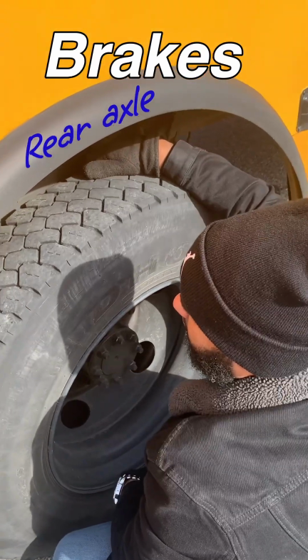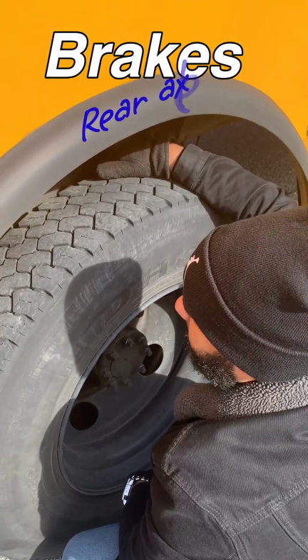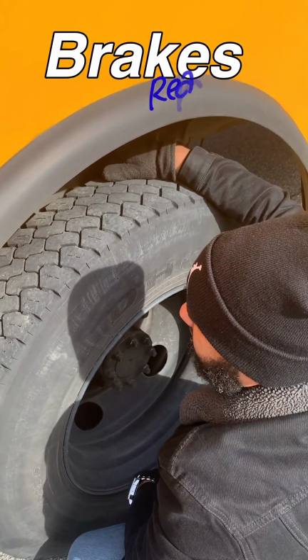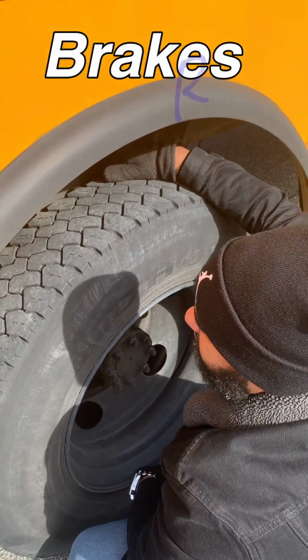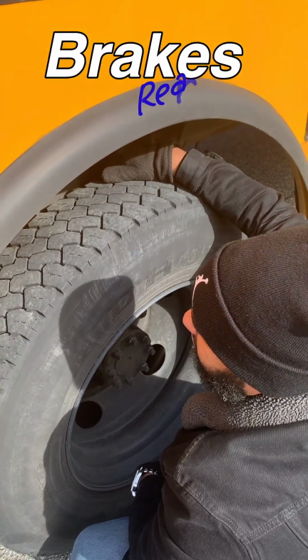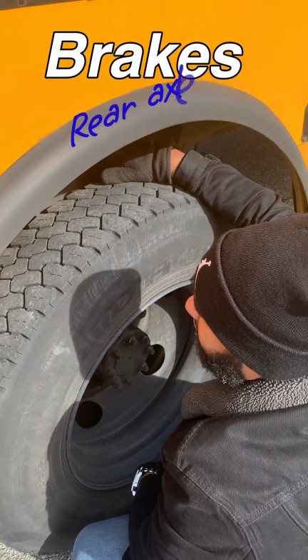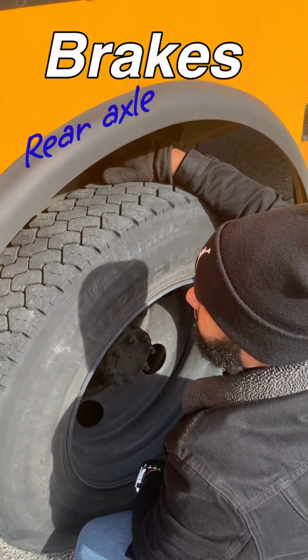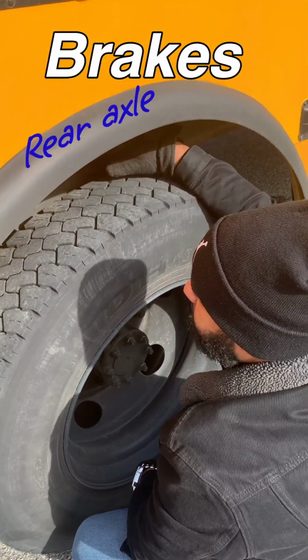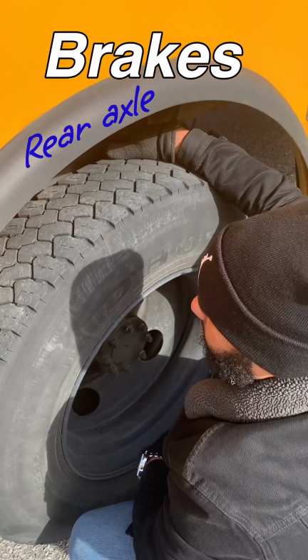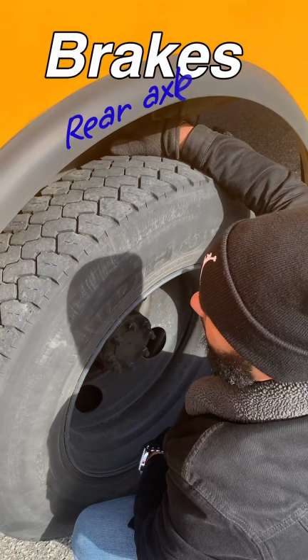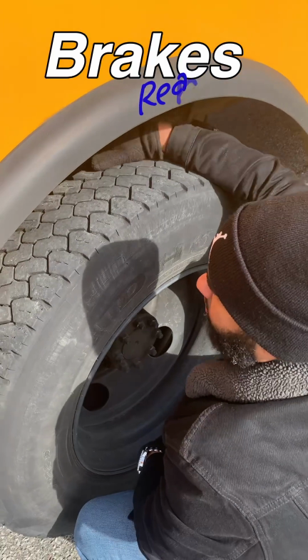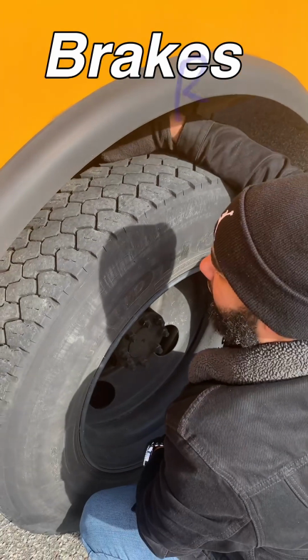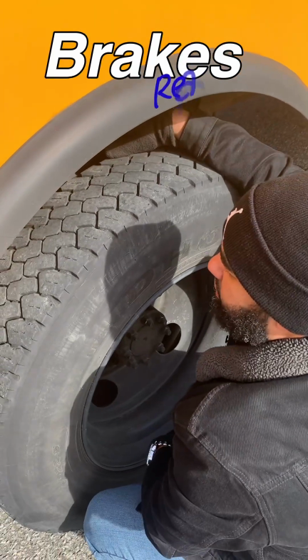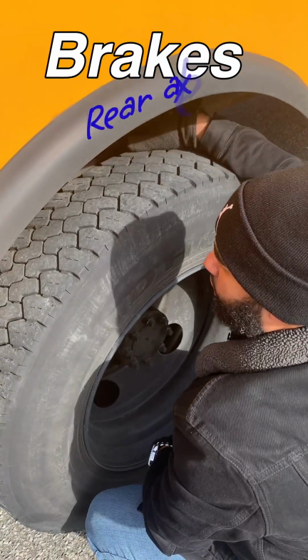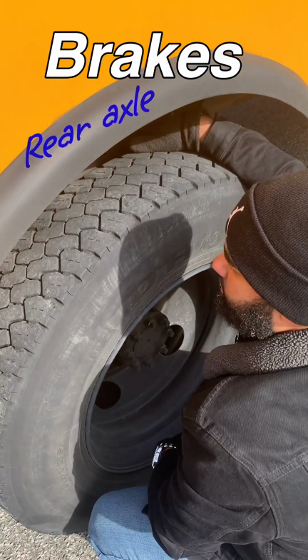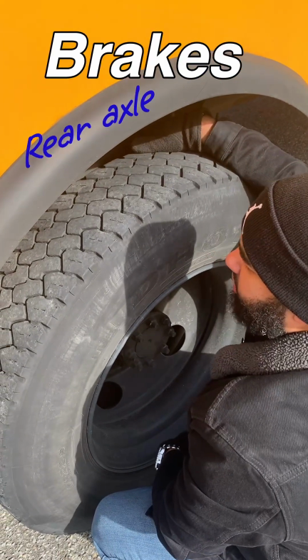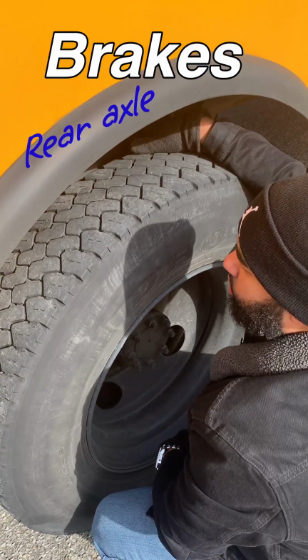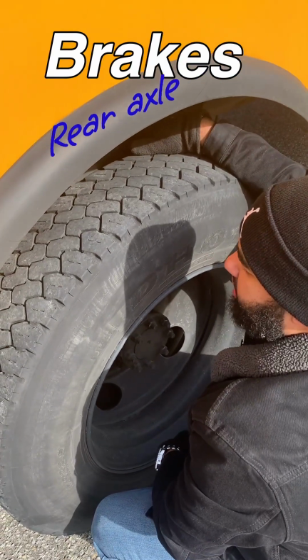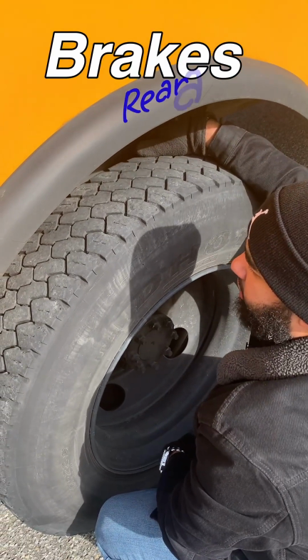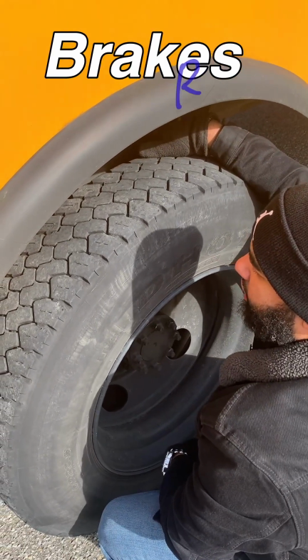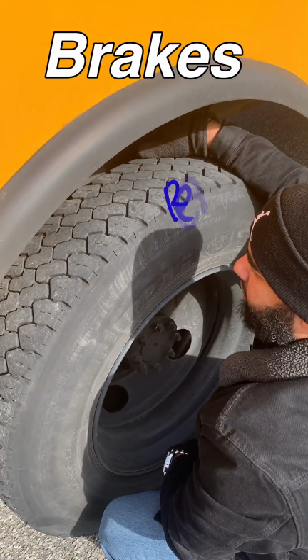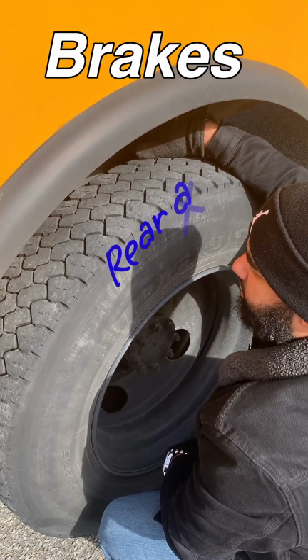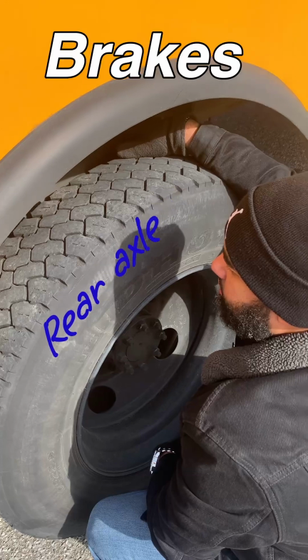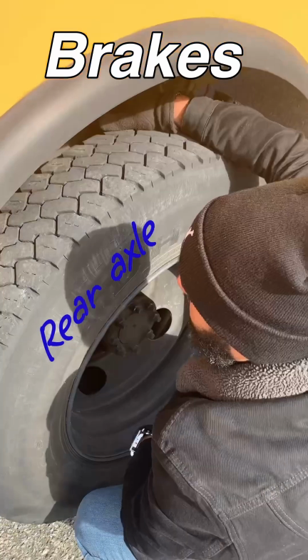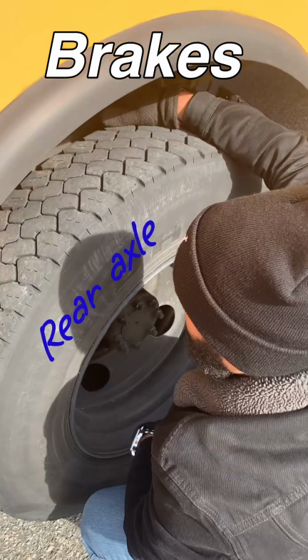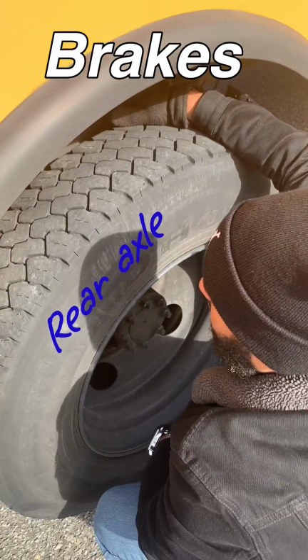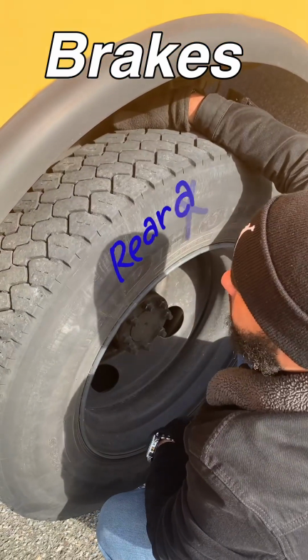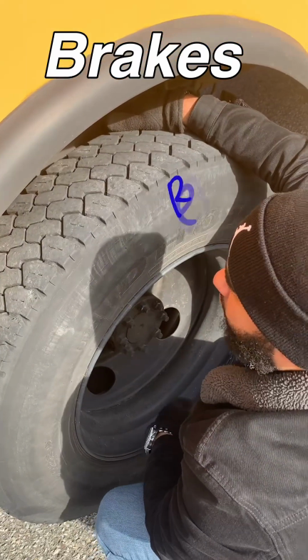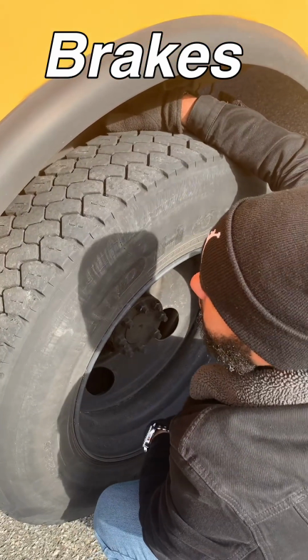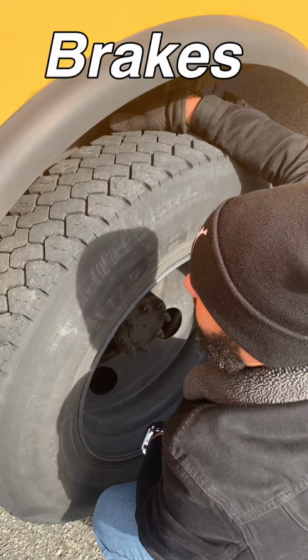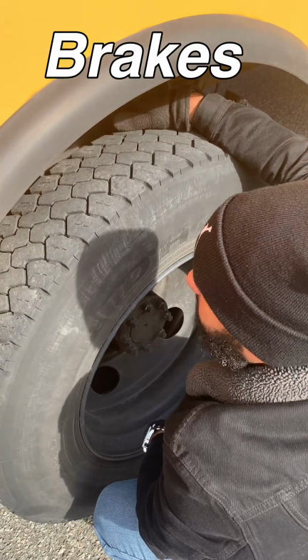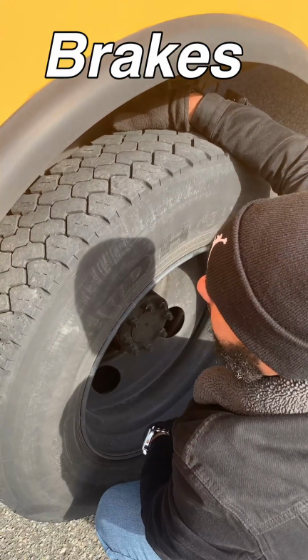Brake pads have sufficient thickness. Brake caliper is secure, has no loose or missing parts, and no leaks. And the brake rotor is not cracked or damaged.